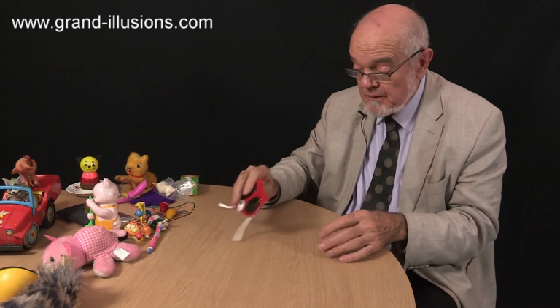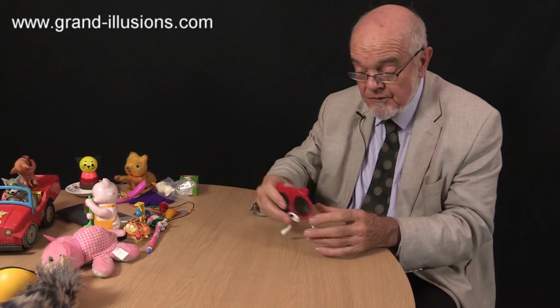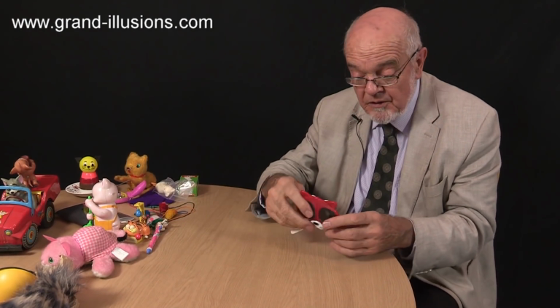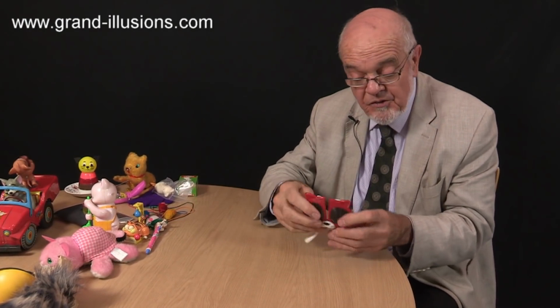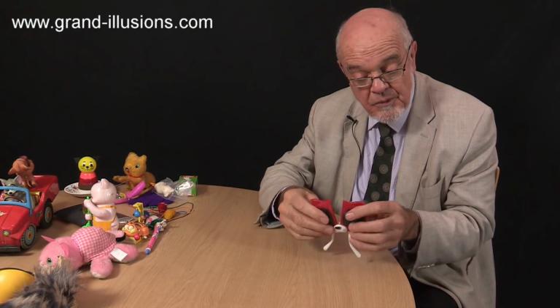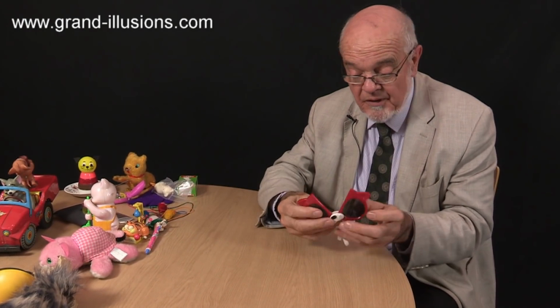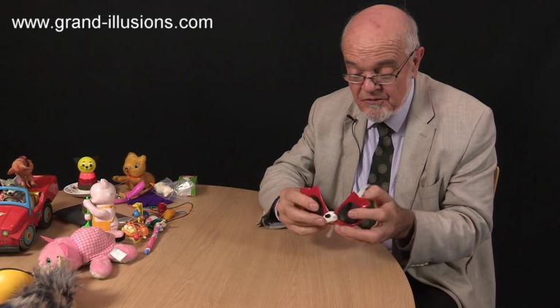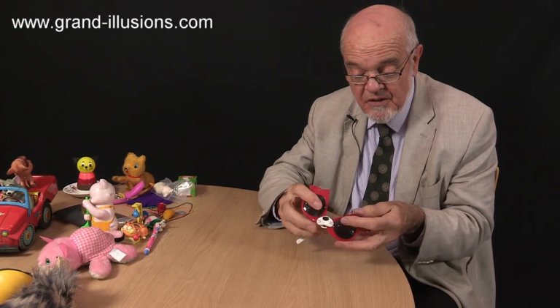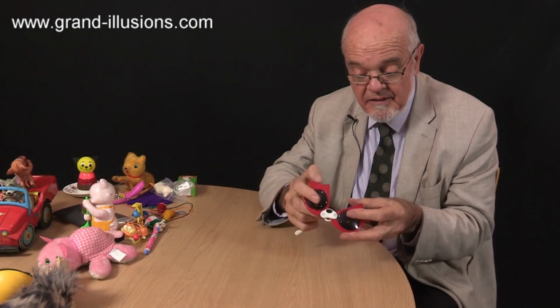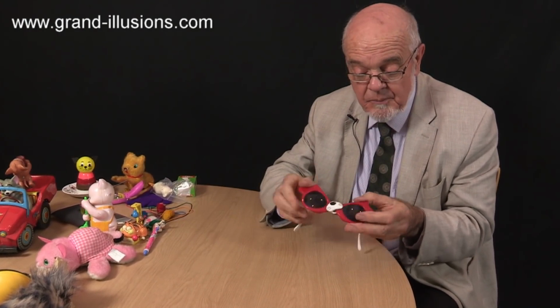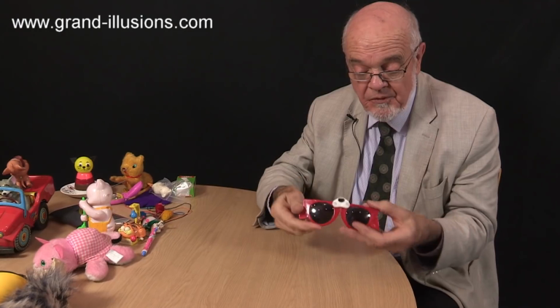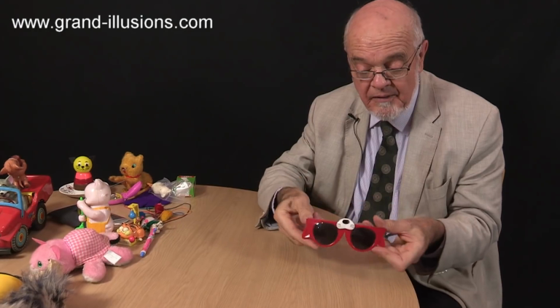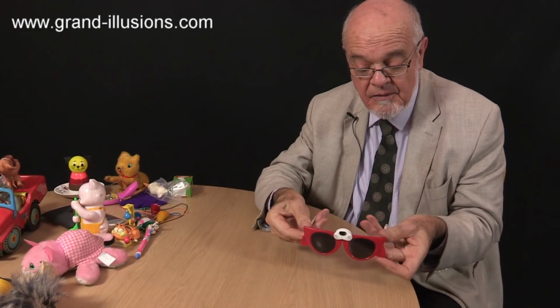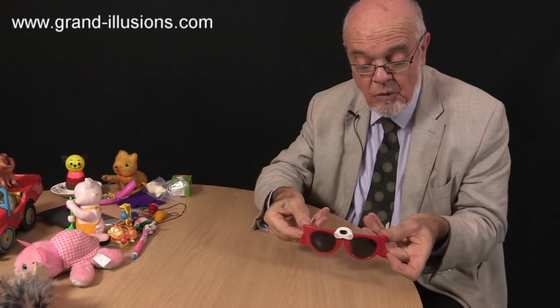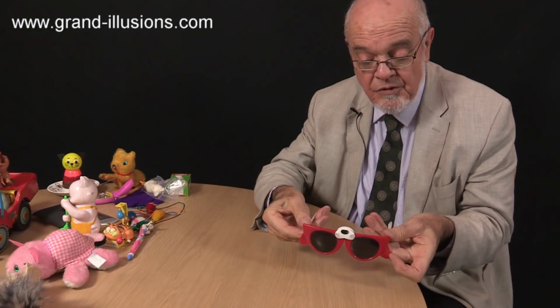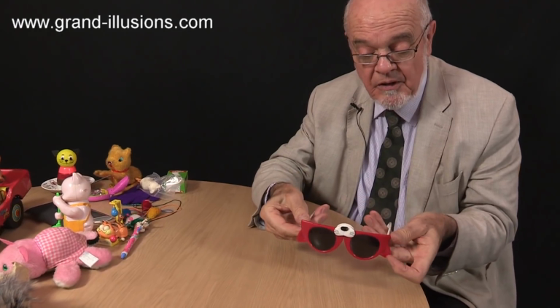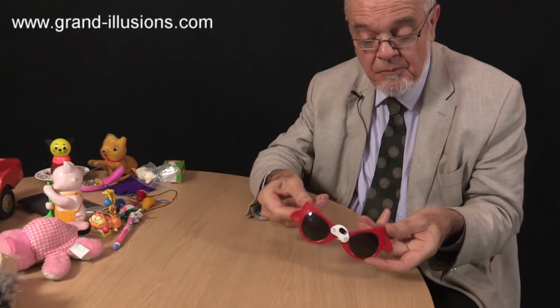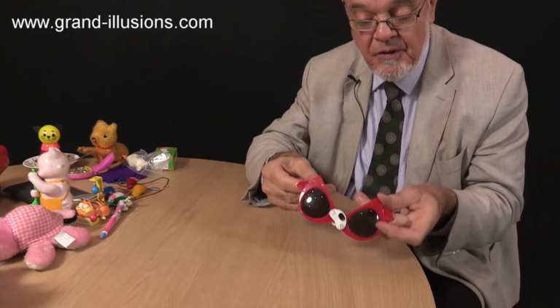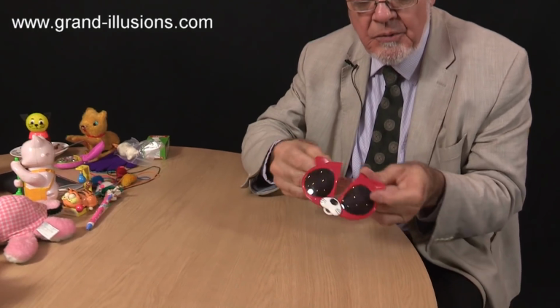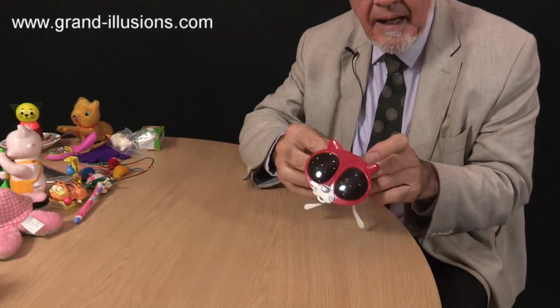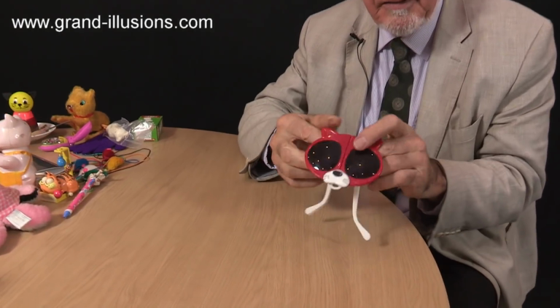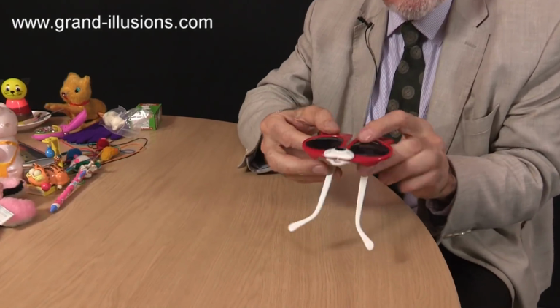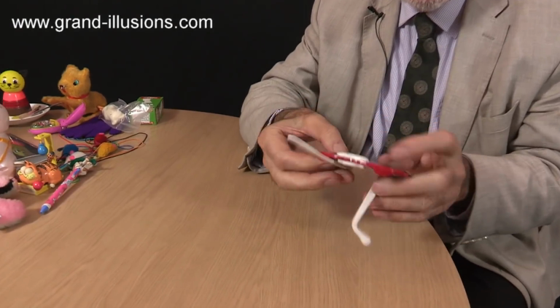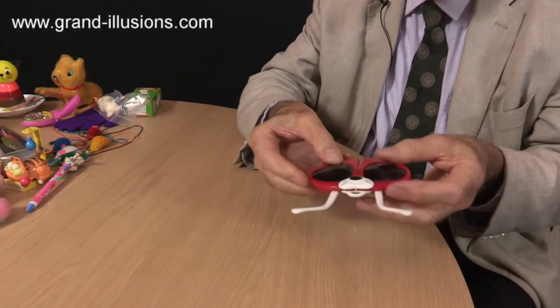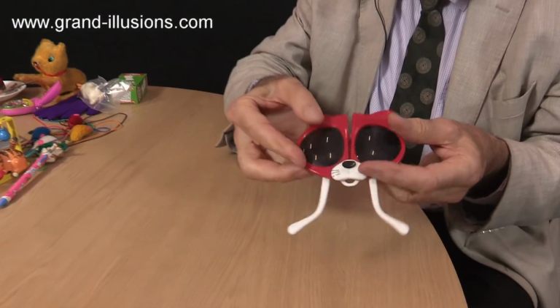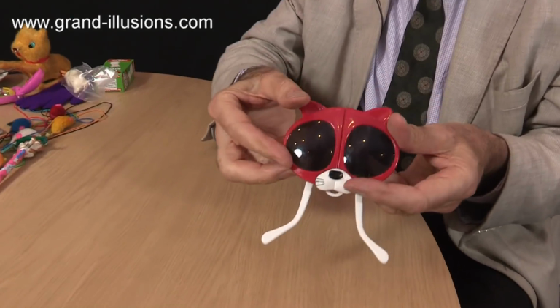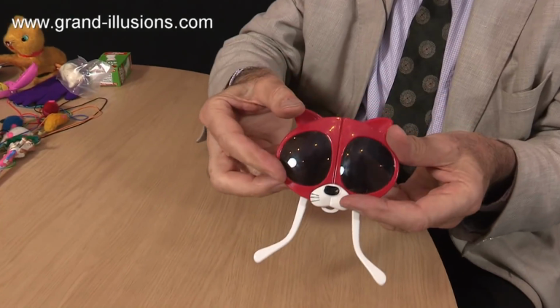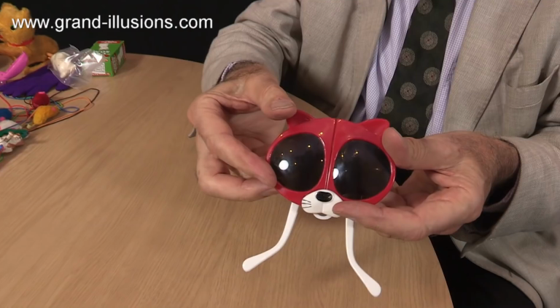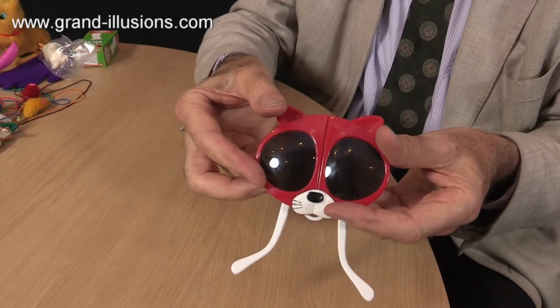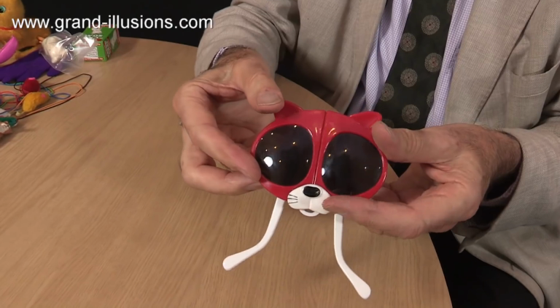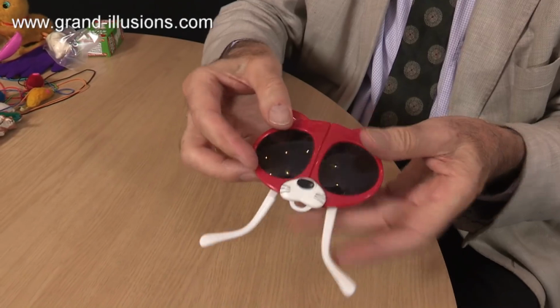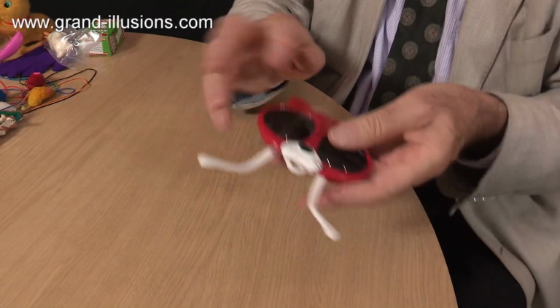These glasses are a brilliant idea — a very, very nice bit of design. Ordinary sunglasses, but turning into a cat like that is a superb bit of design, I think. A clever one.